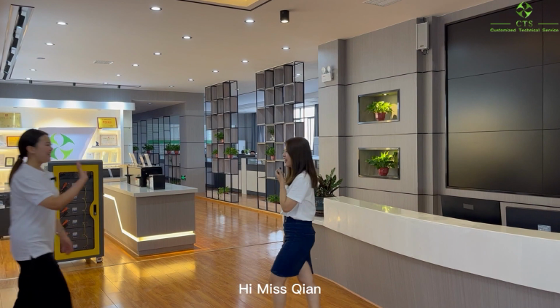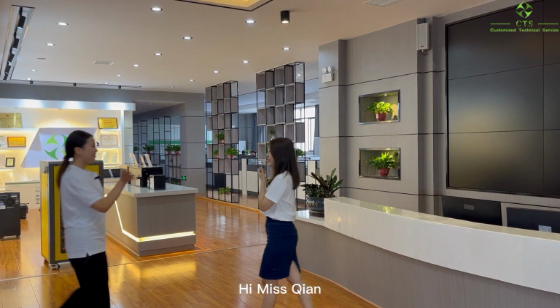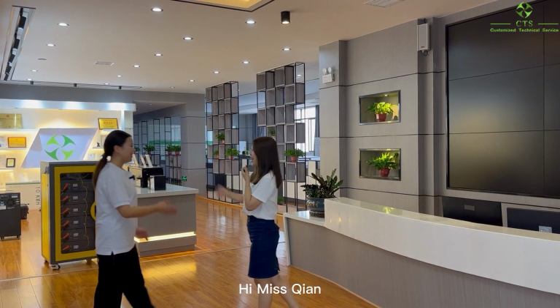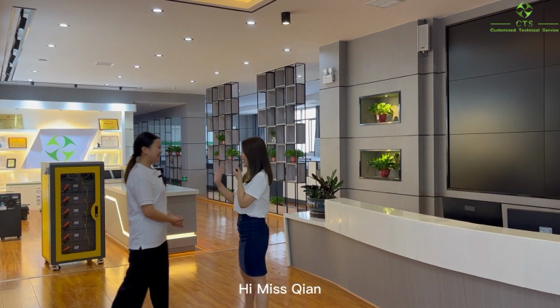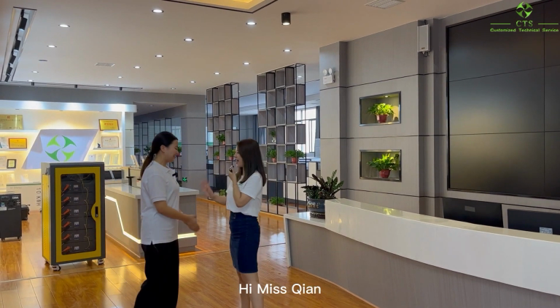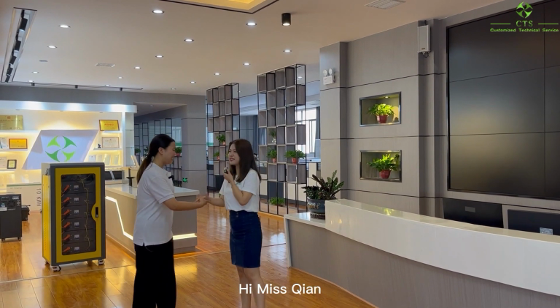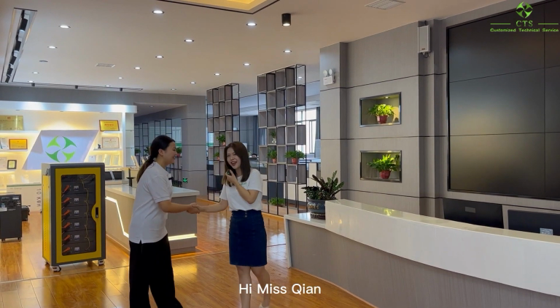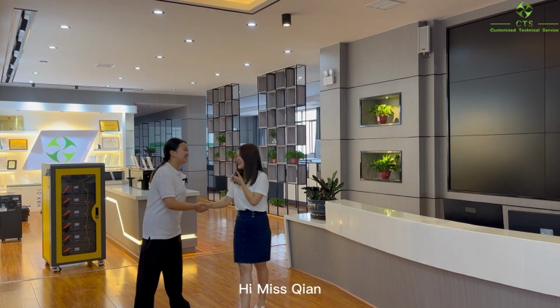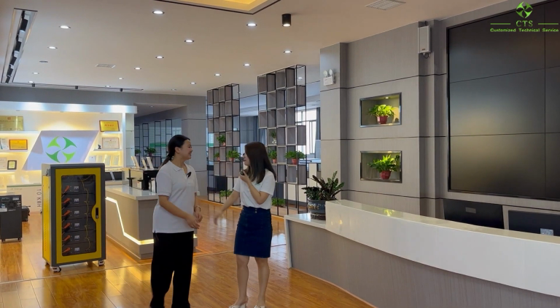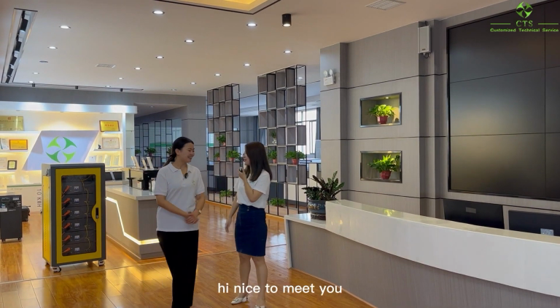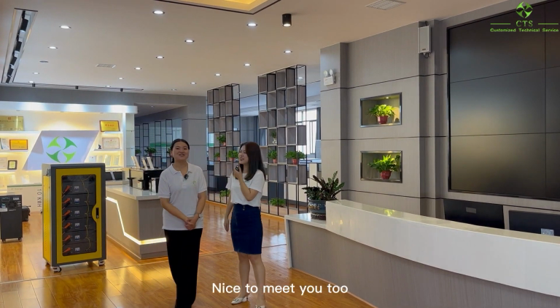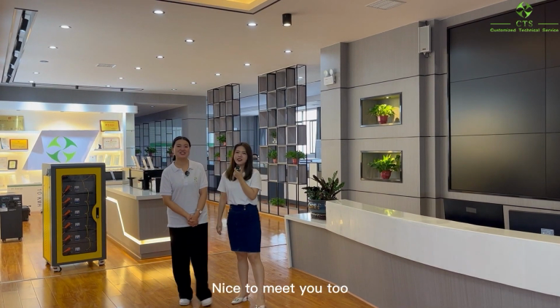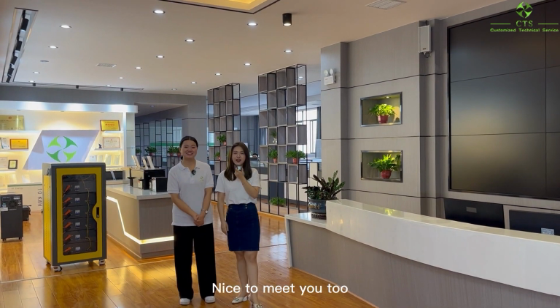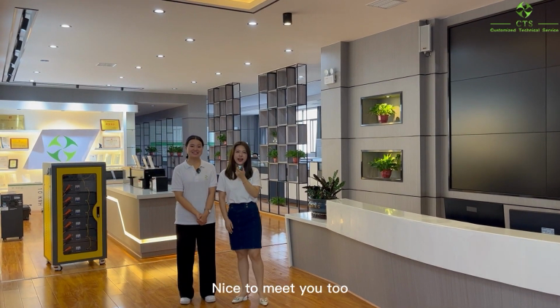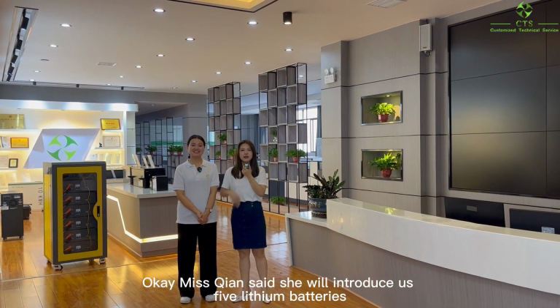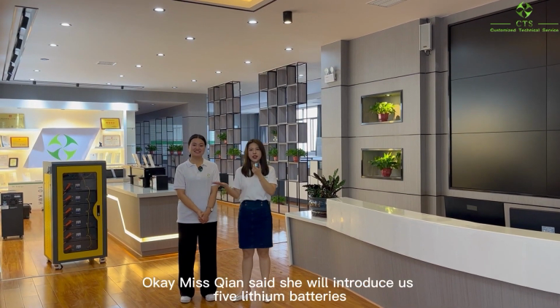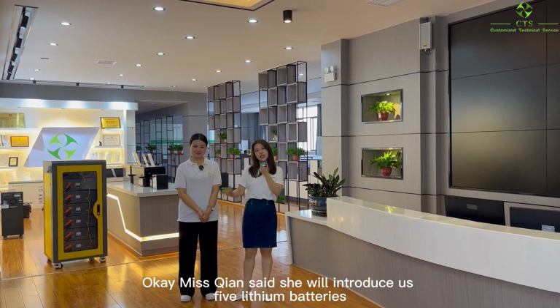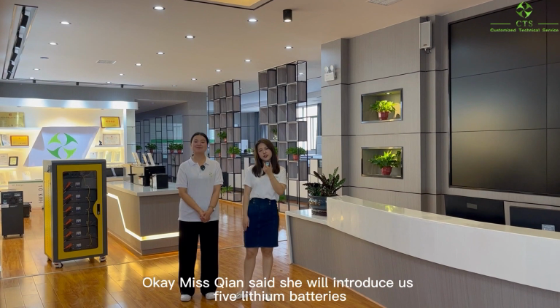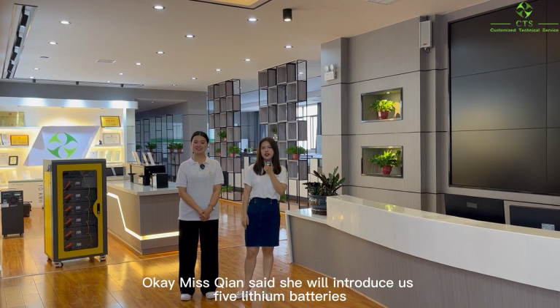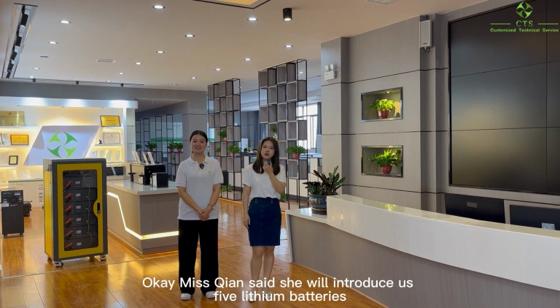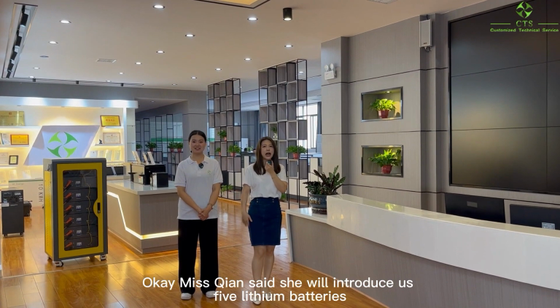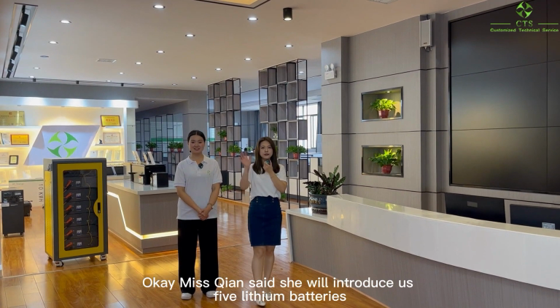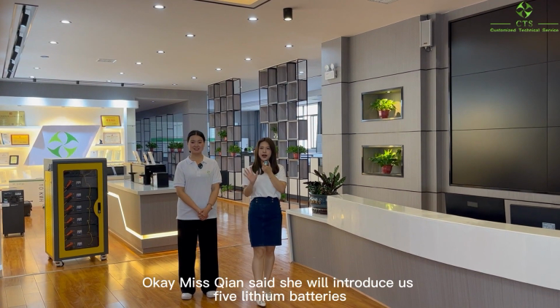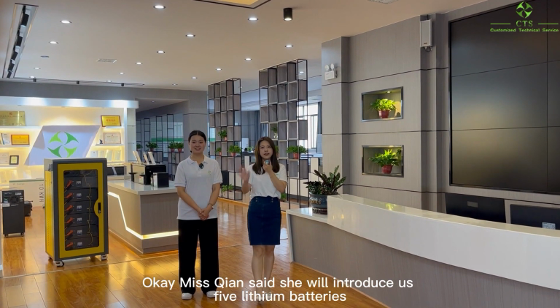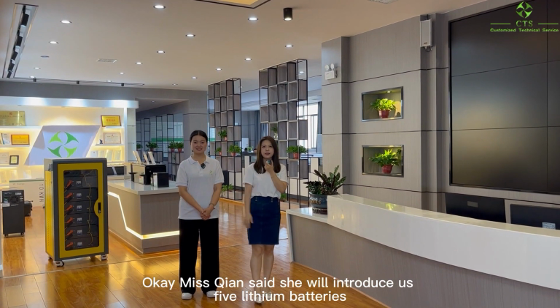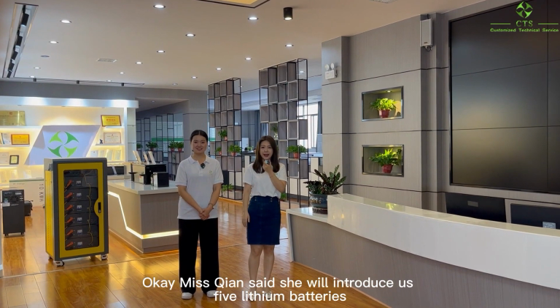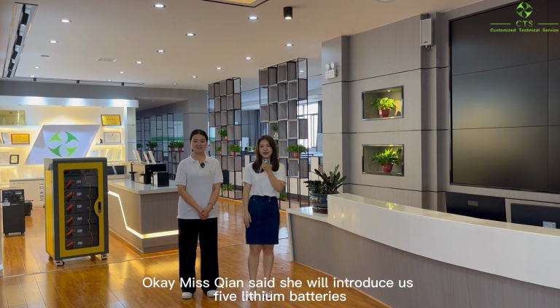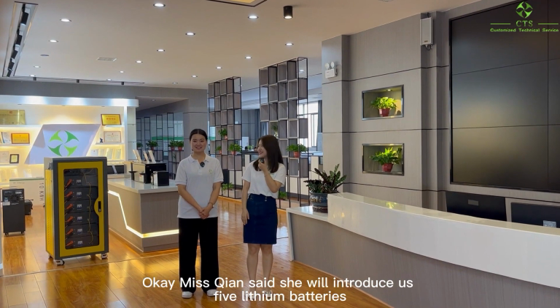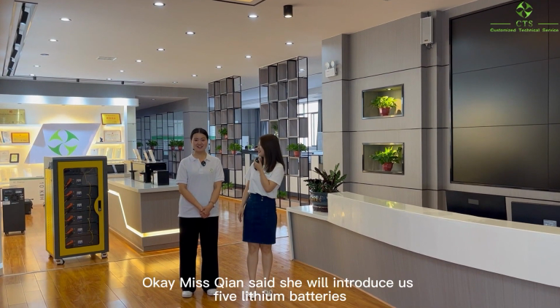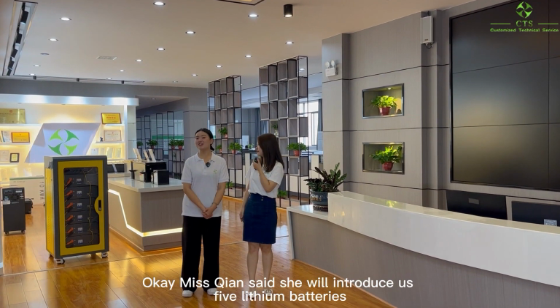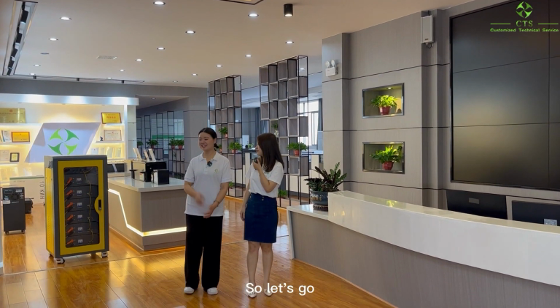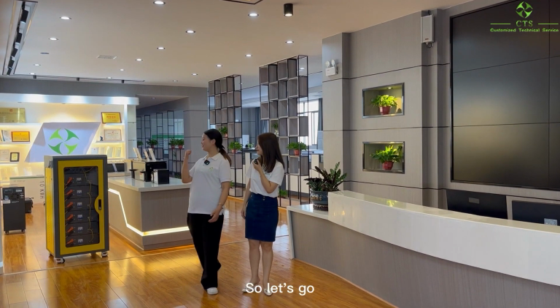Hello. Hi. Hi Ms. Chen. Nice to meet you. Nice to meet you too. Okay, Ms. Chen said she will introduce us to 5 lithium batteries. So let's go.